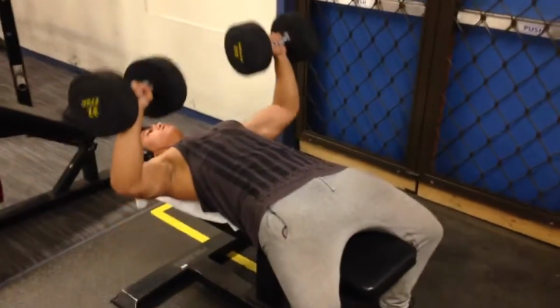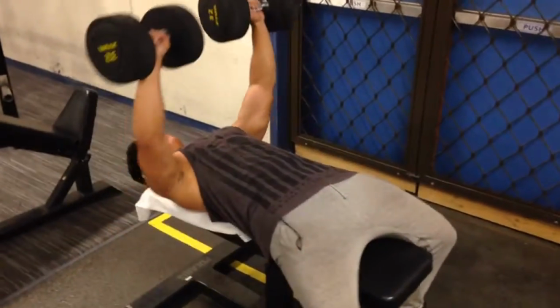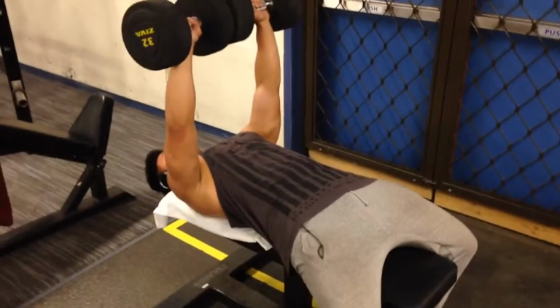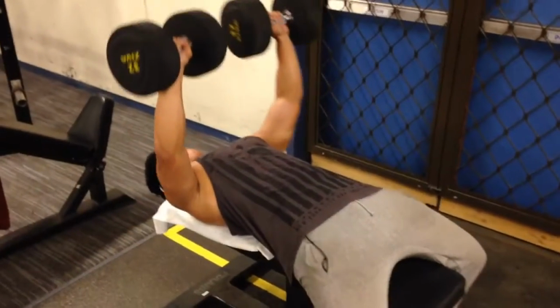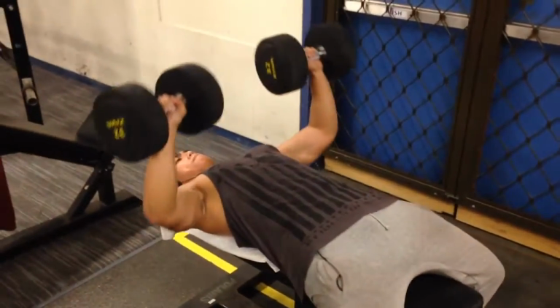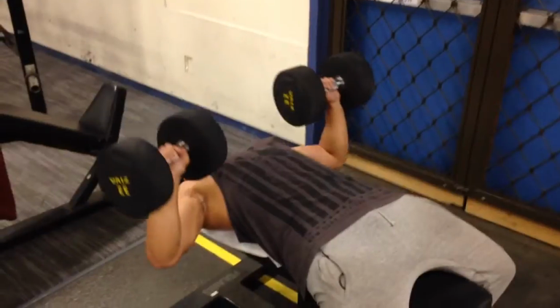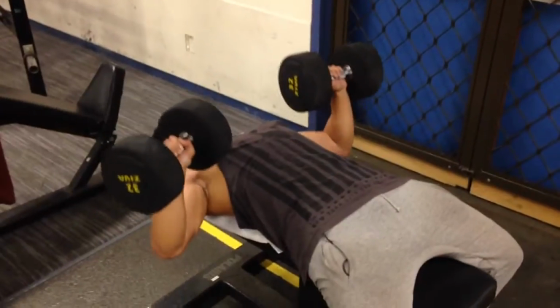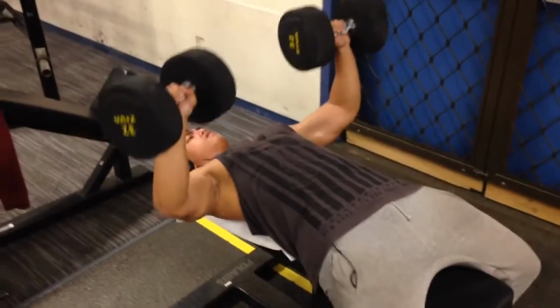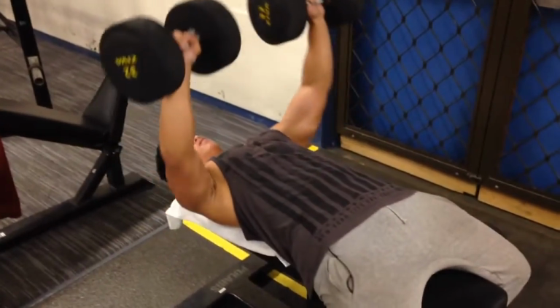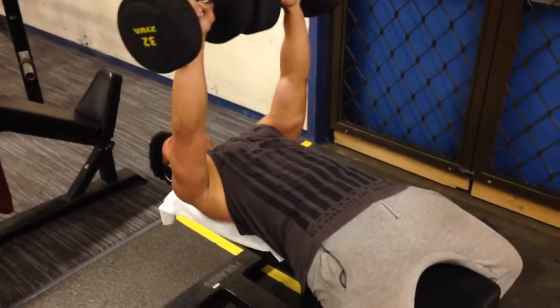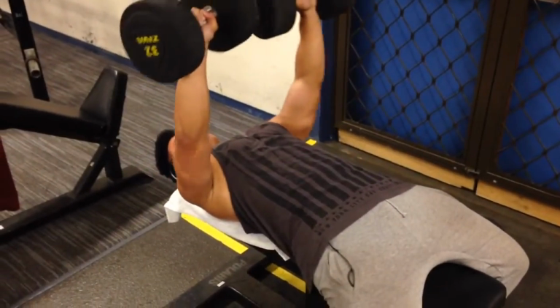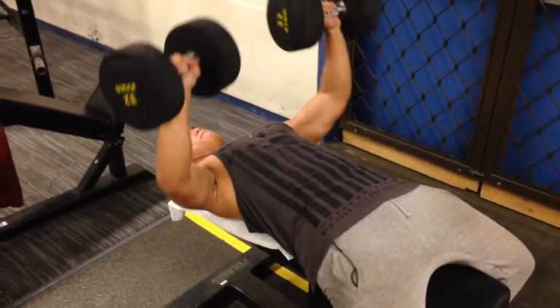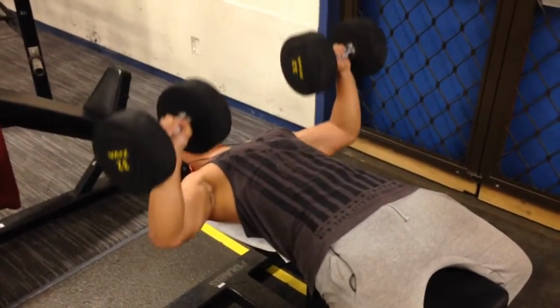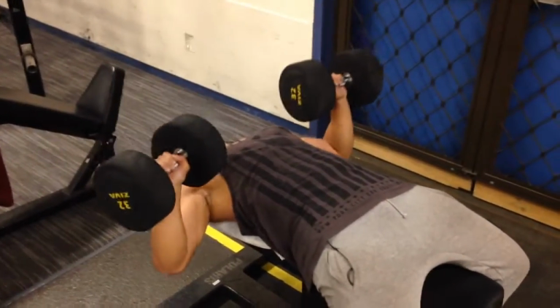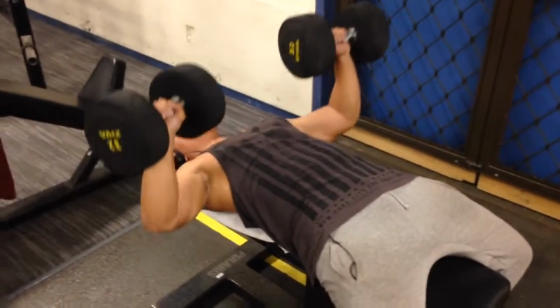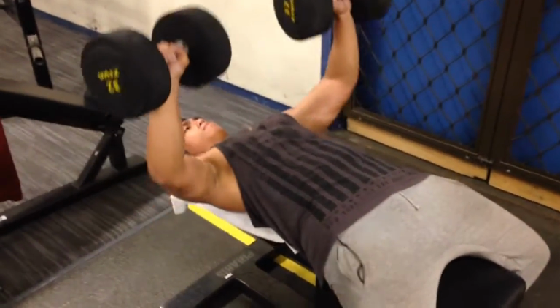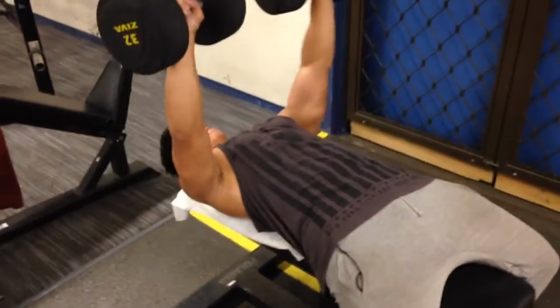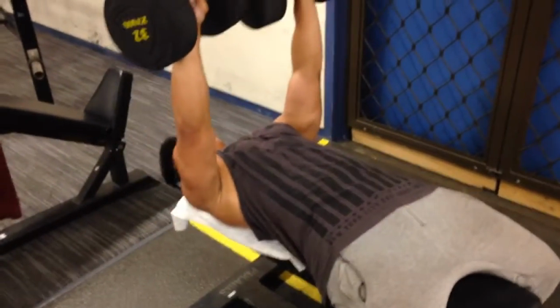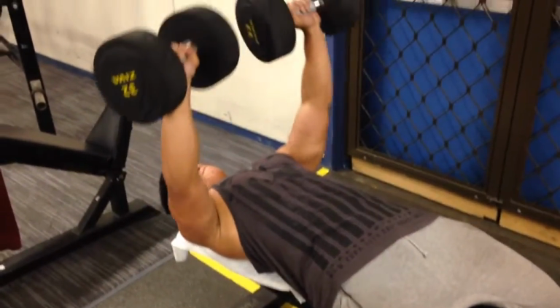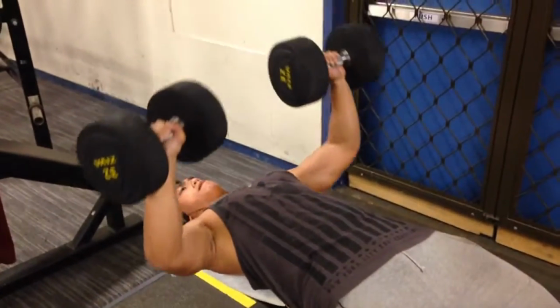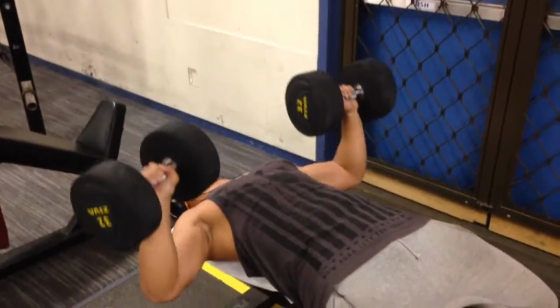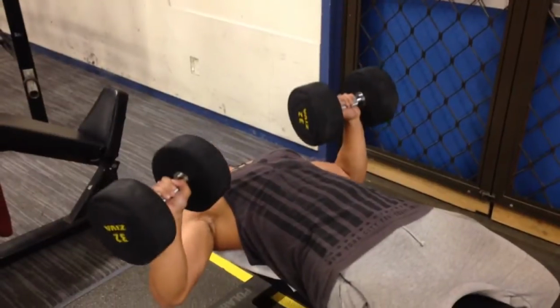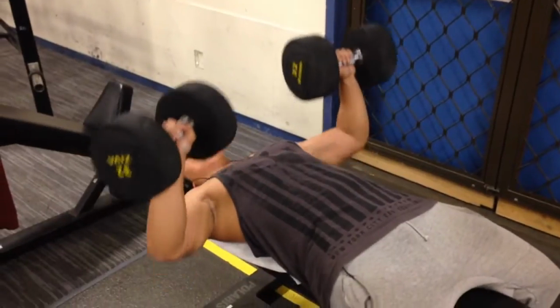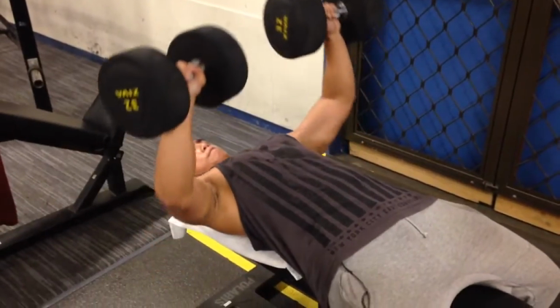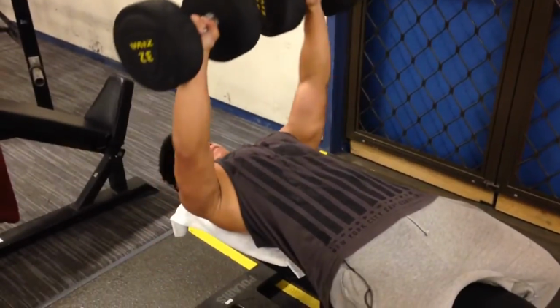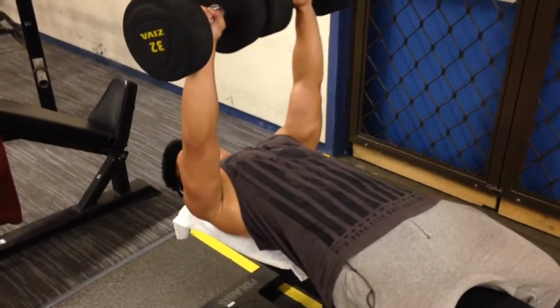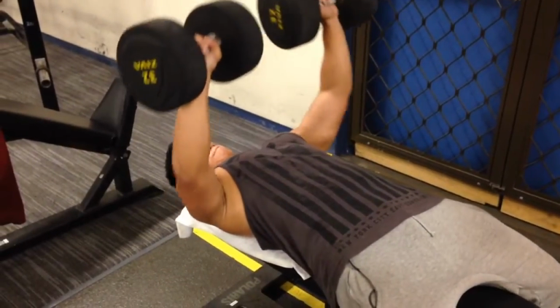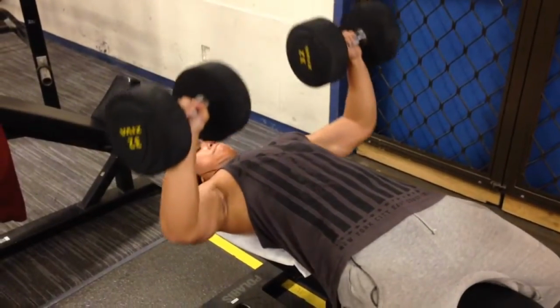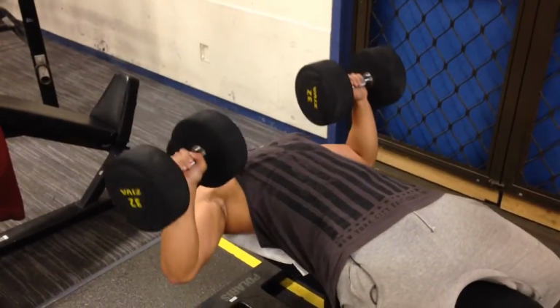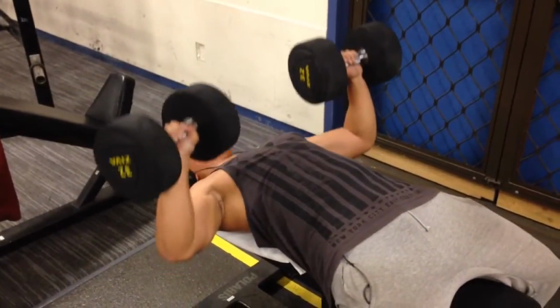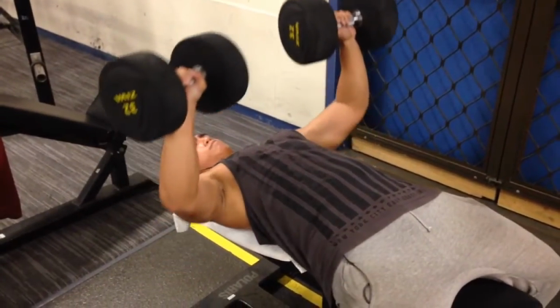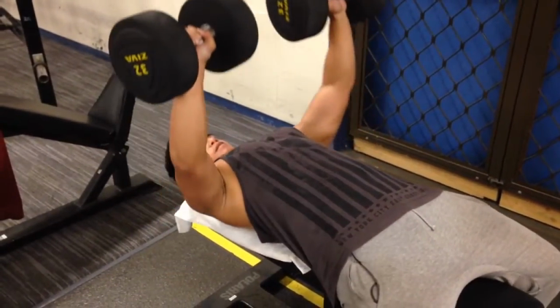I felt like it really worked and got a good pump. It's good to try new things — changing up your exercises once in a while doesn't hurt, it's a great benefit.